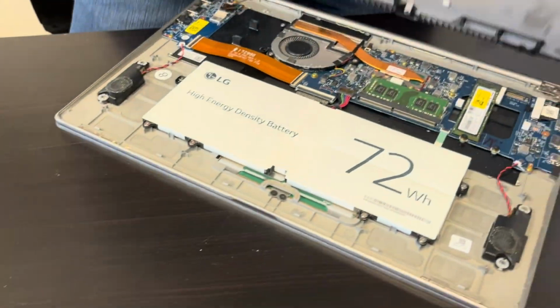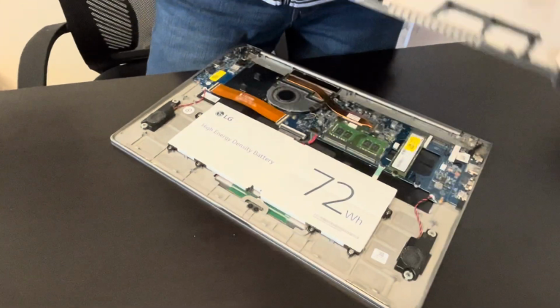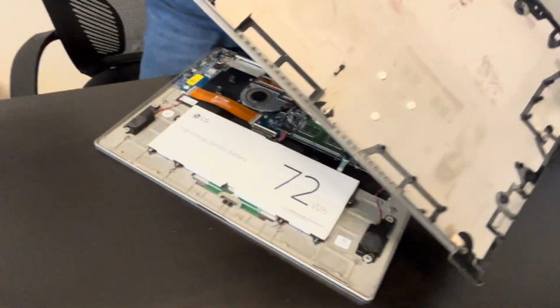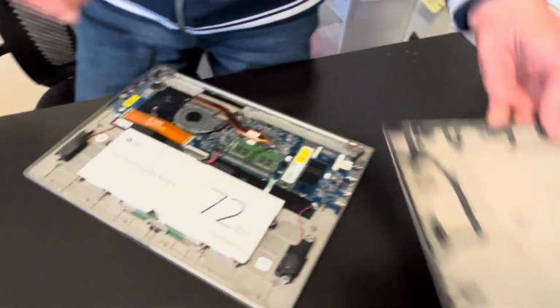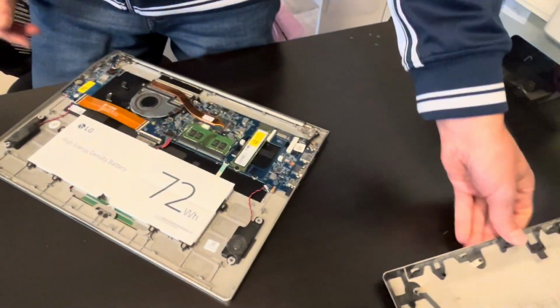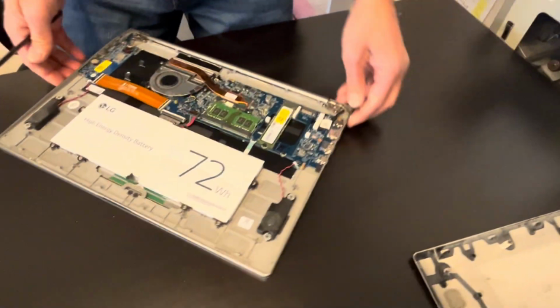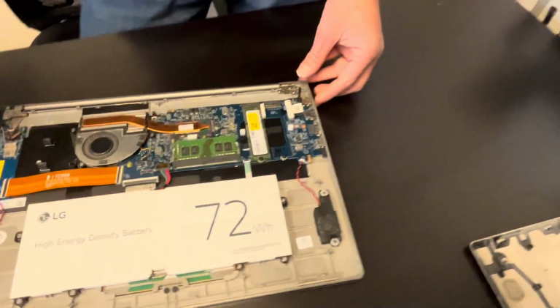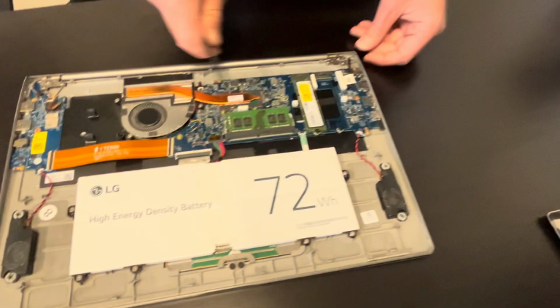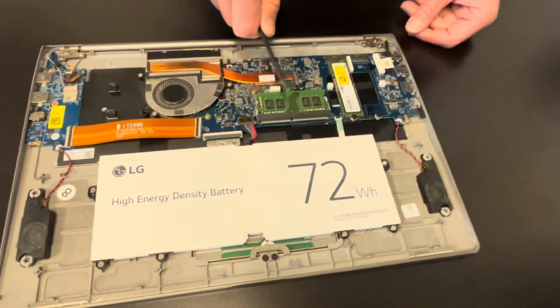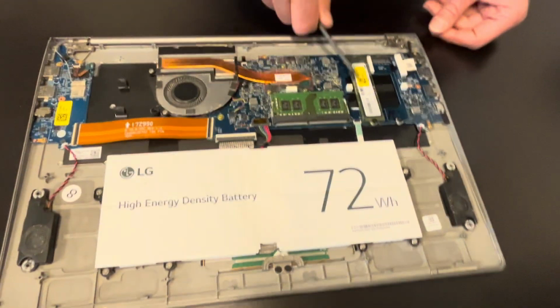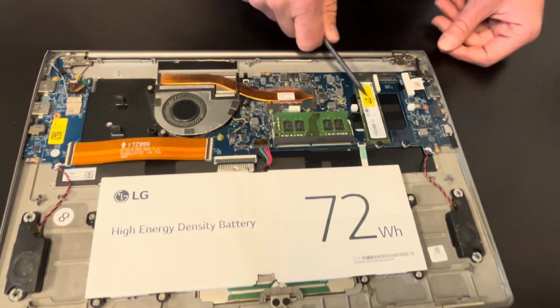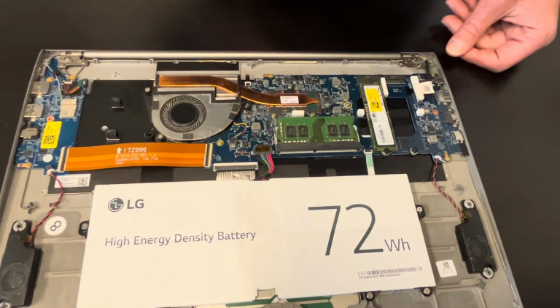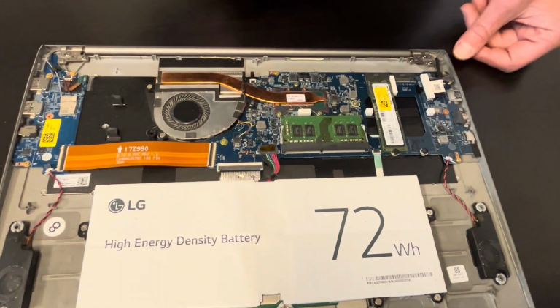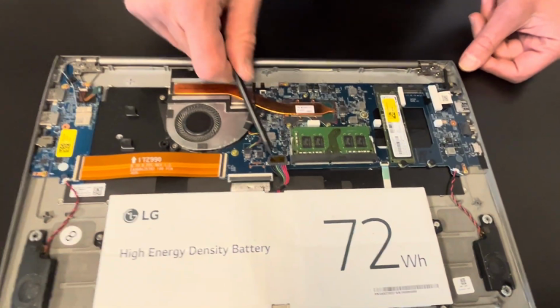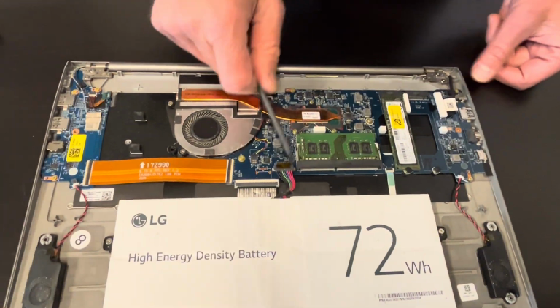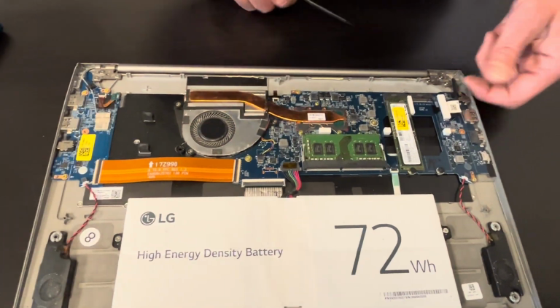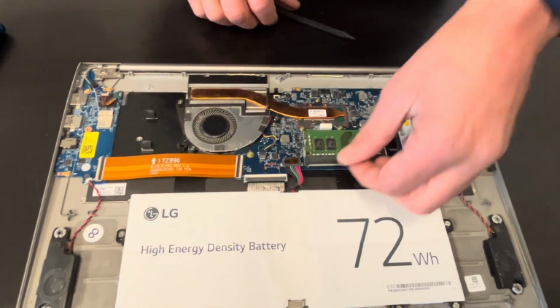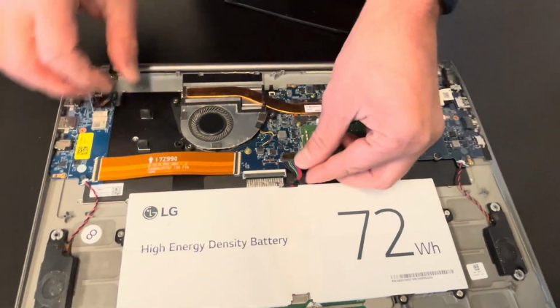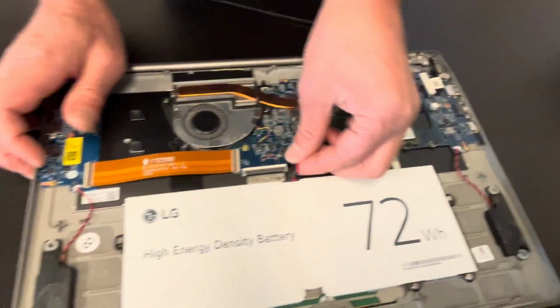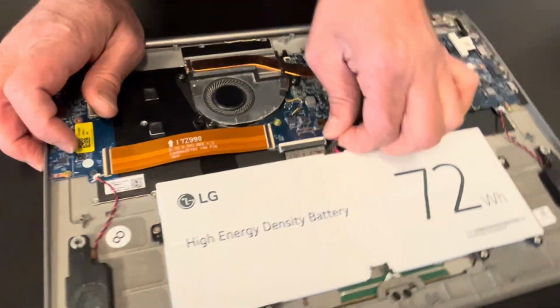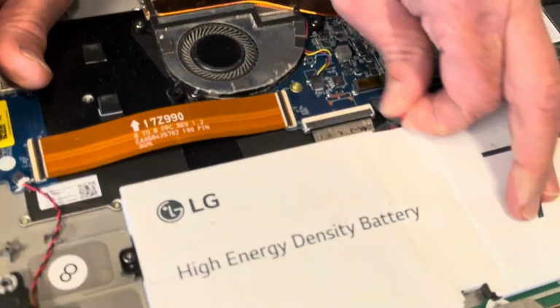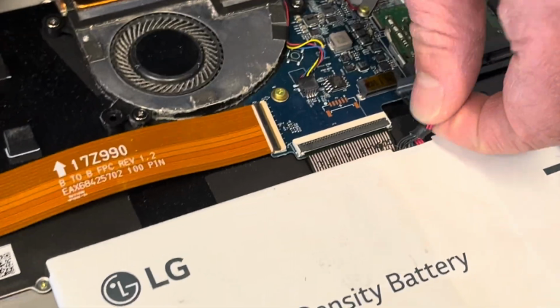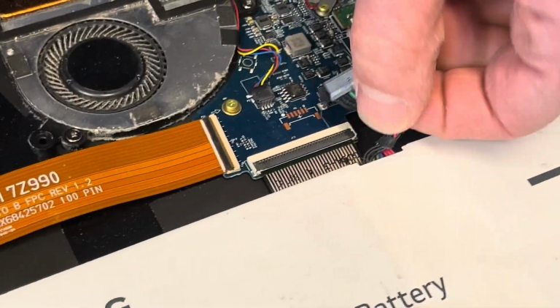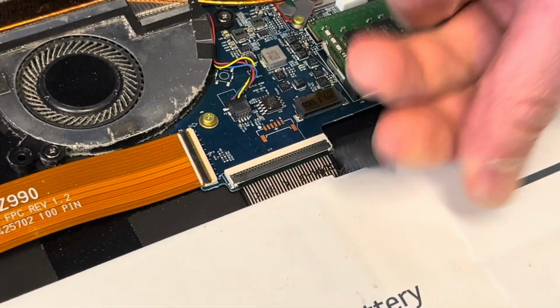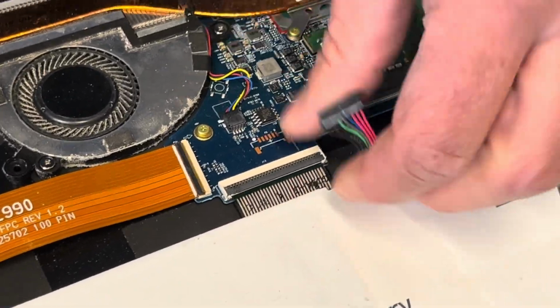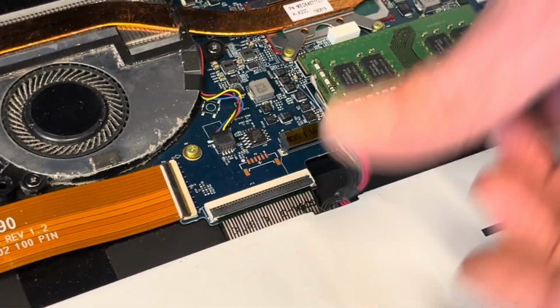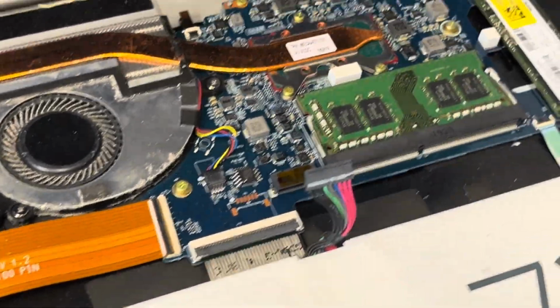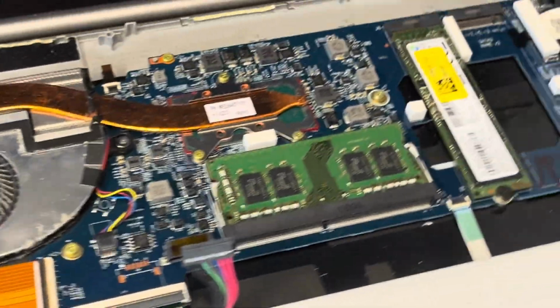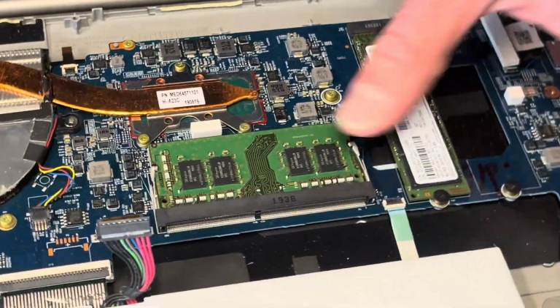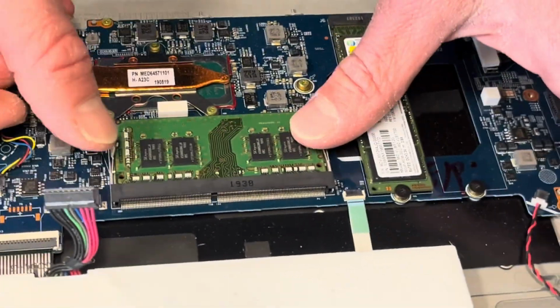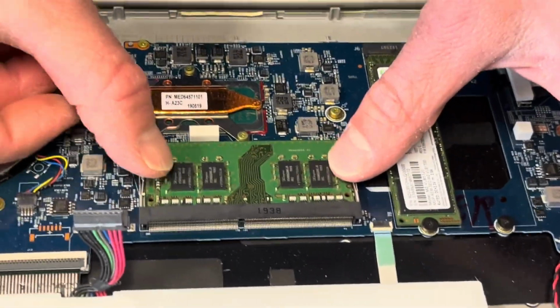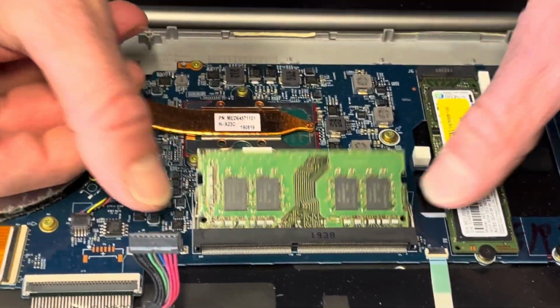Now we can lift the bottom. Now we have access to the memory and to our storage. Let's disconnect the battery so we don't cause any short while we do the repair.